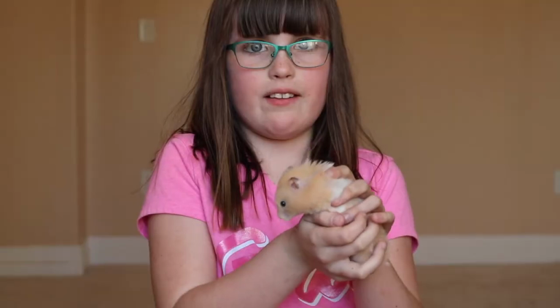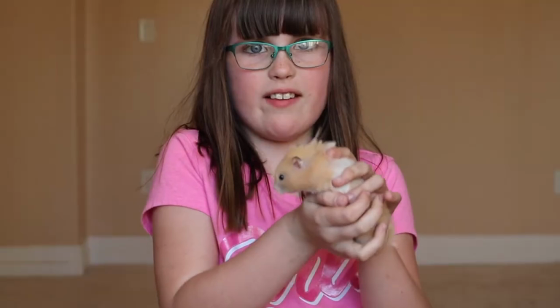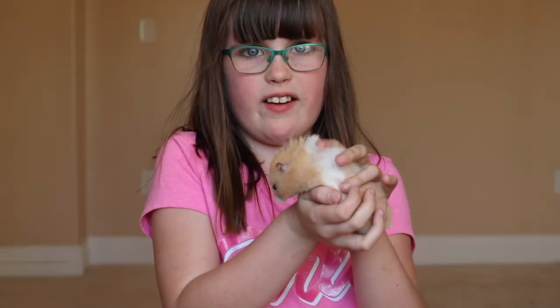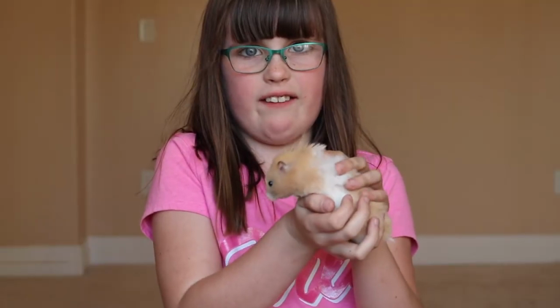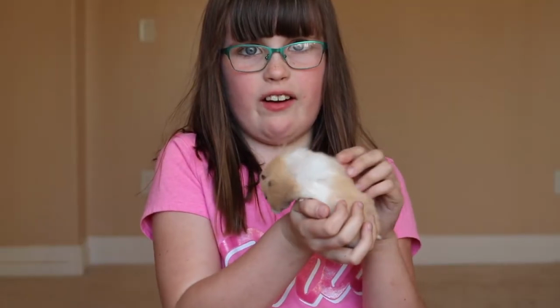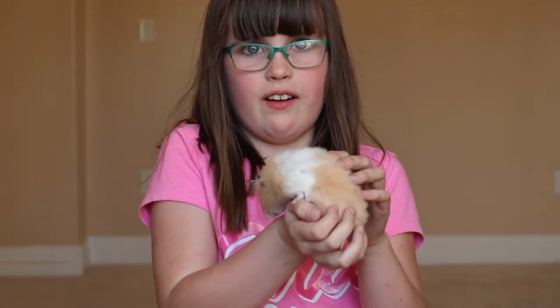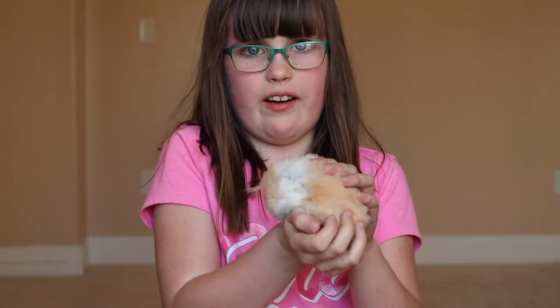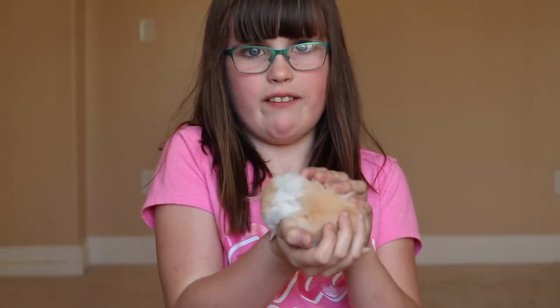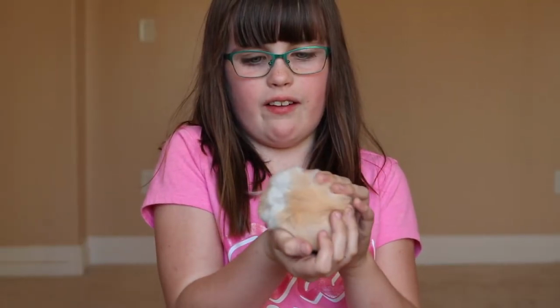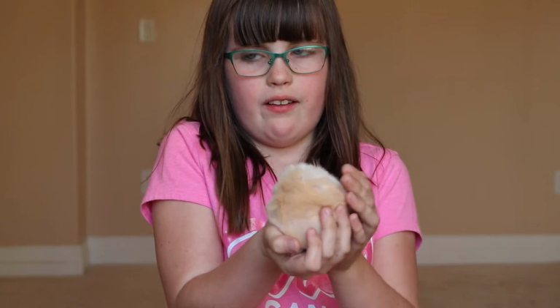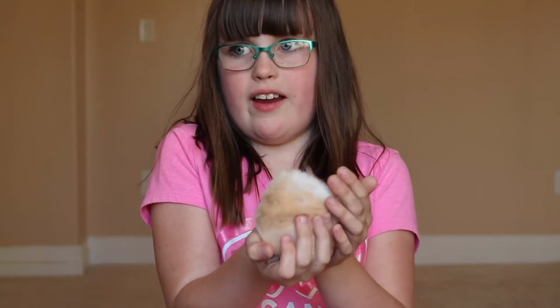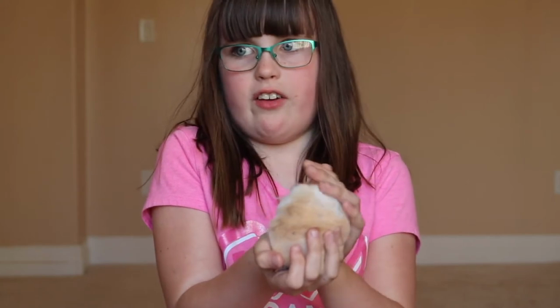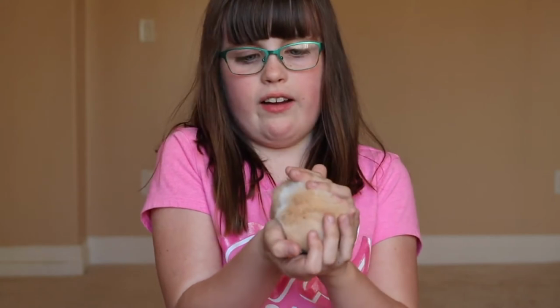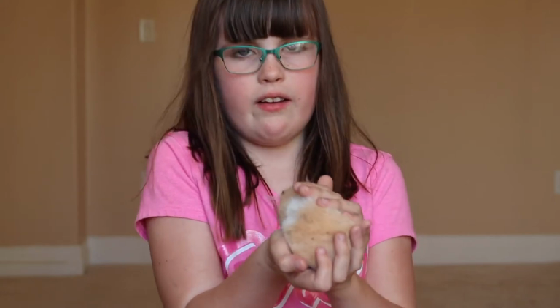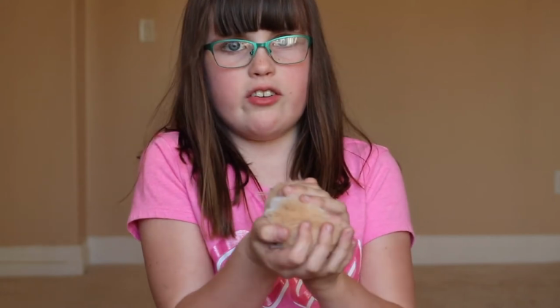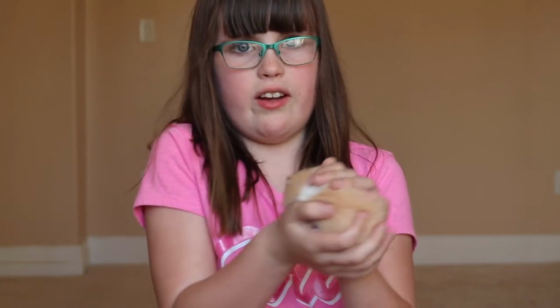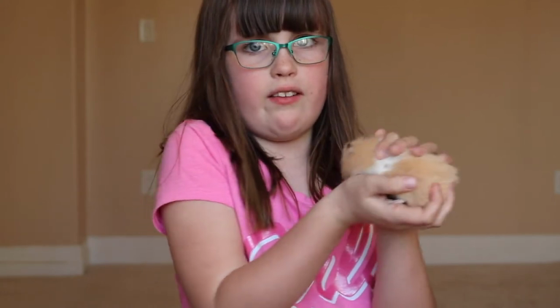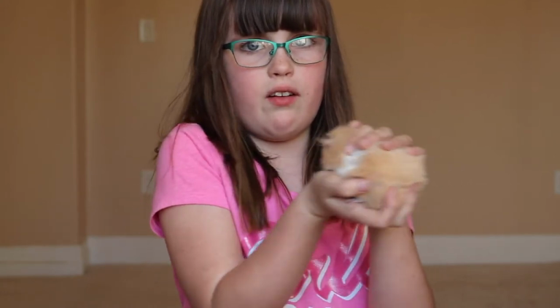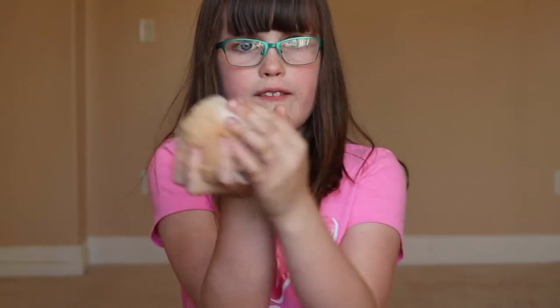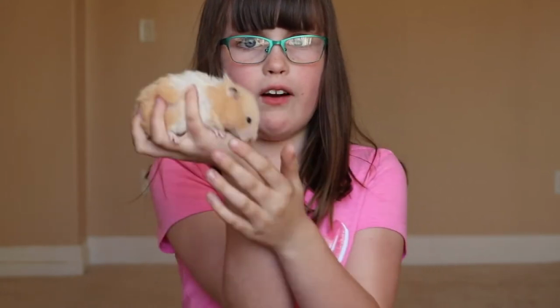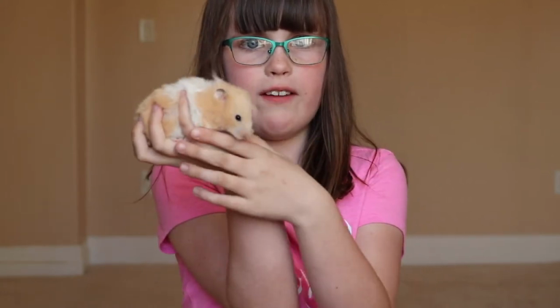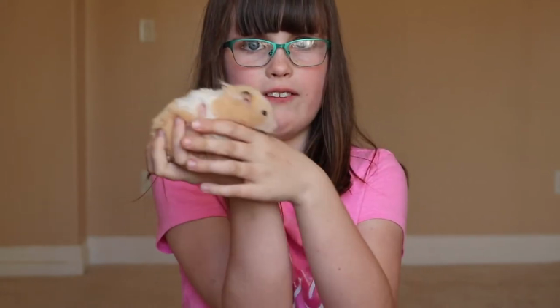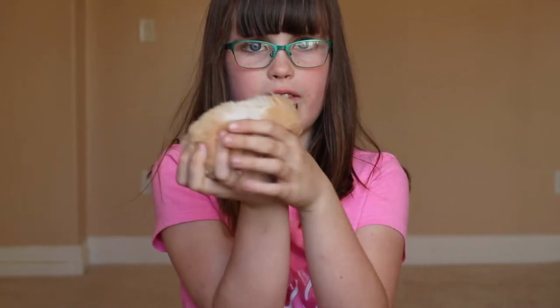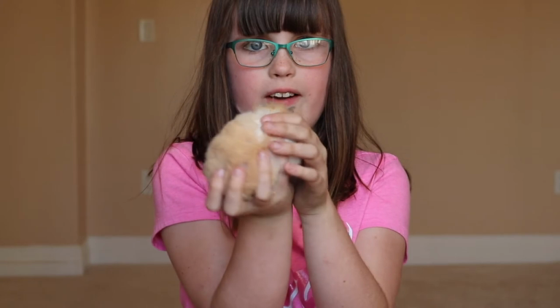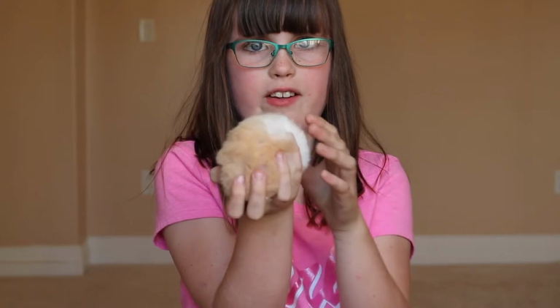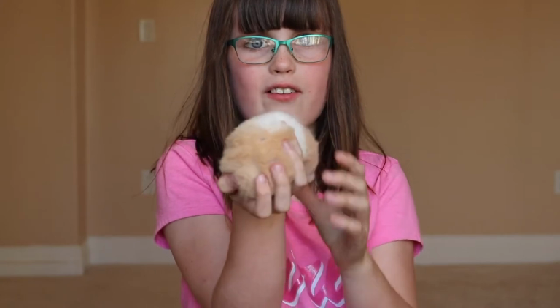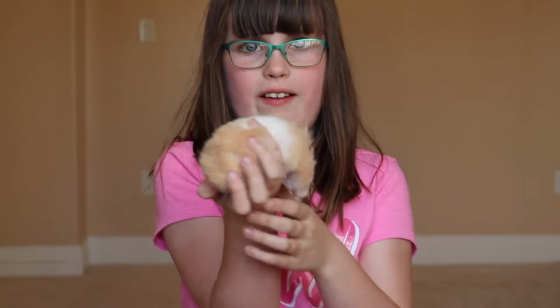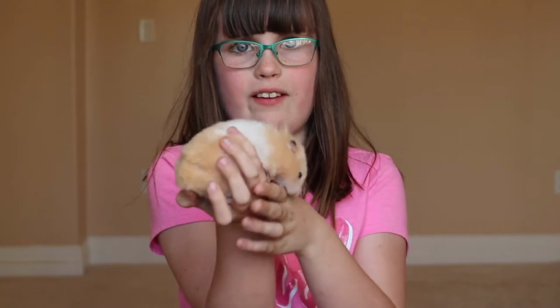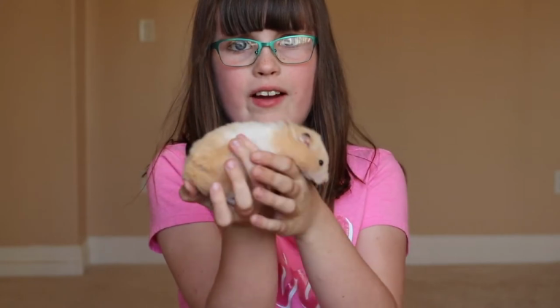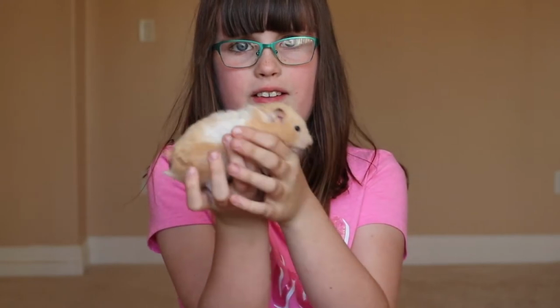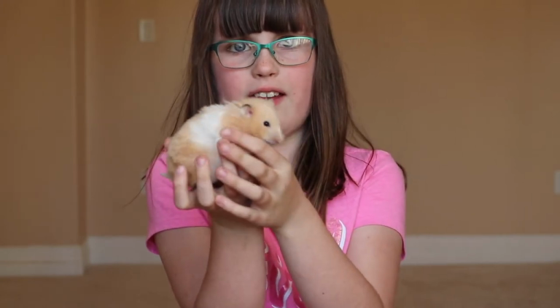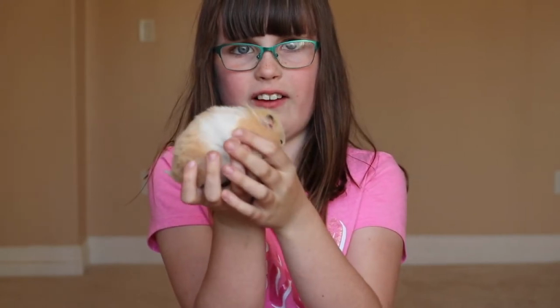This is my Syrian hamster. Her name is Tater Tot. She is one of the larger hamsters because of her breed, and she is also a rescue, and she's an escape artist.